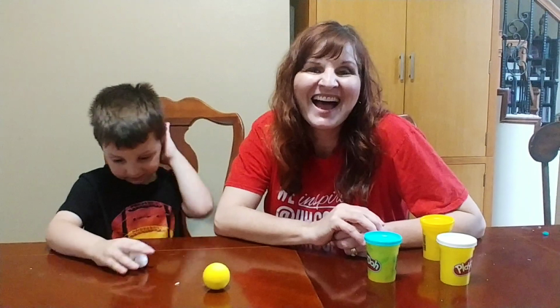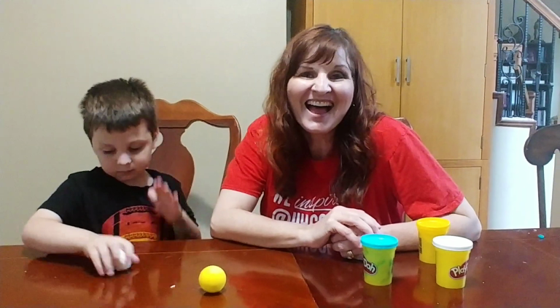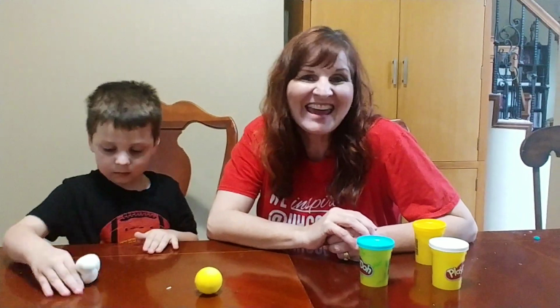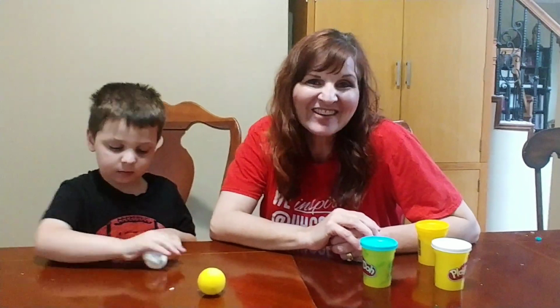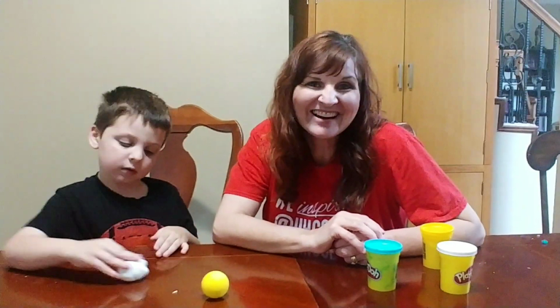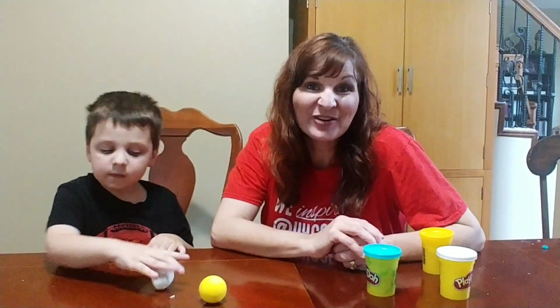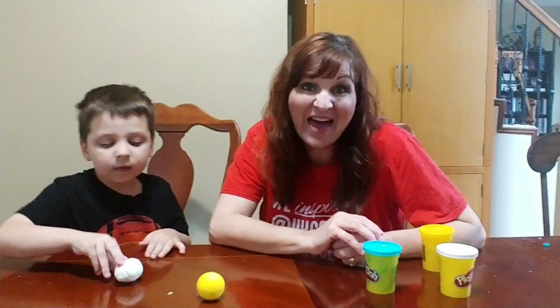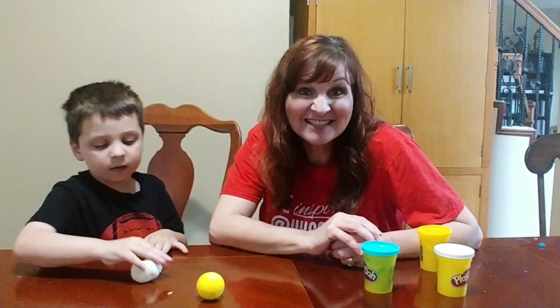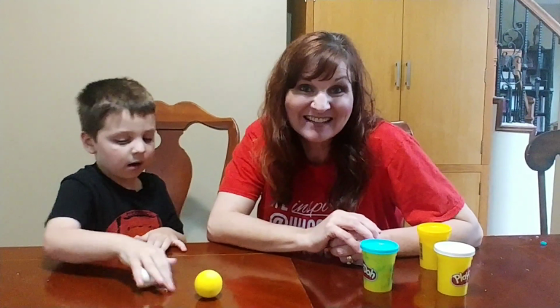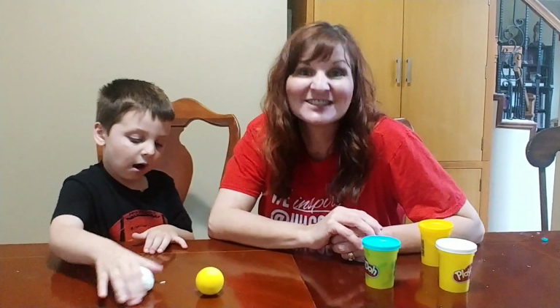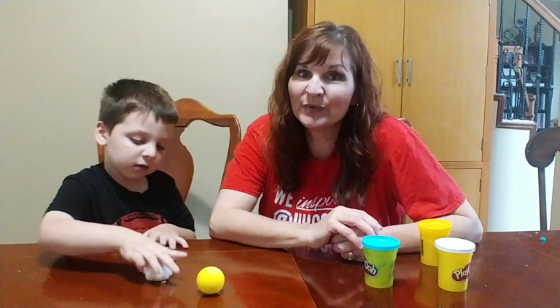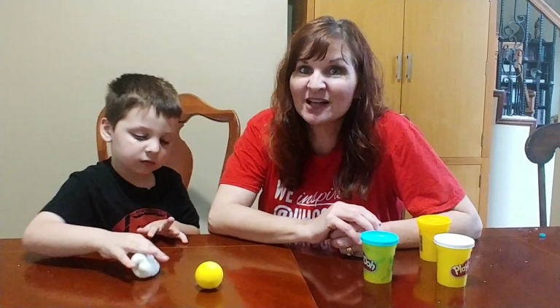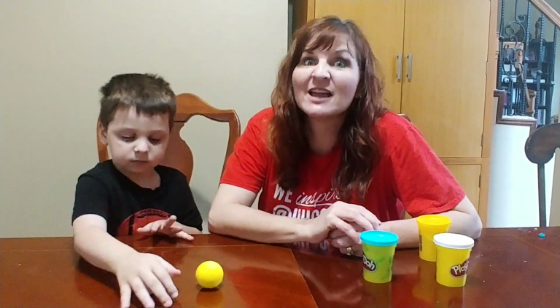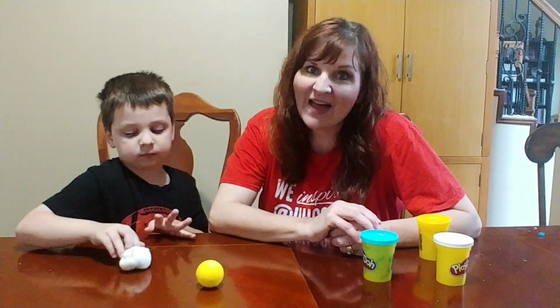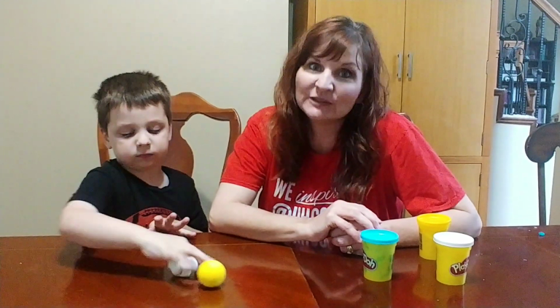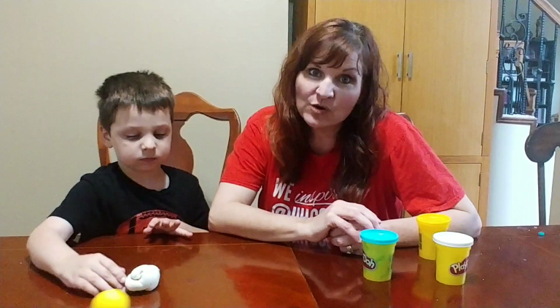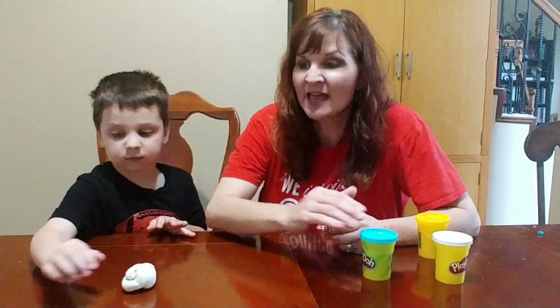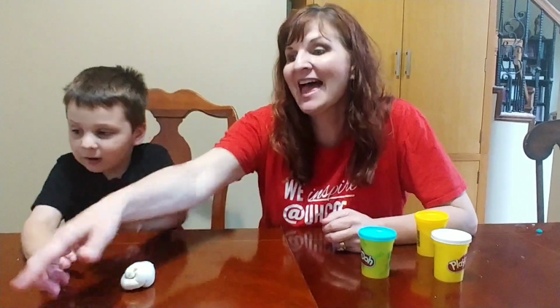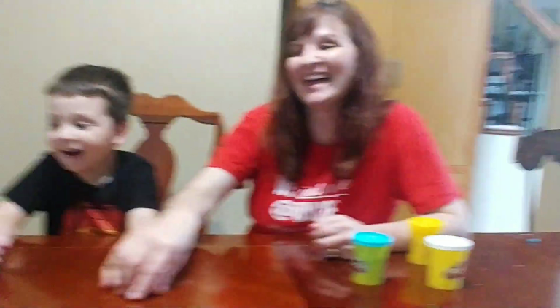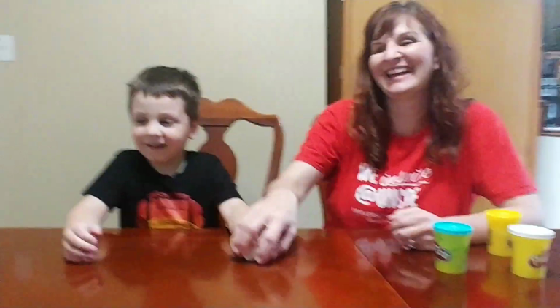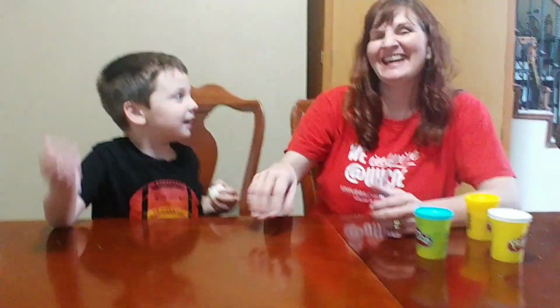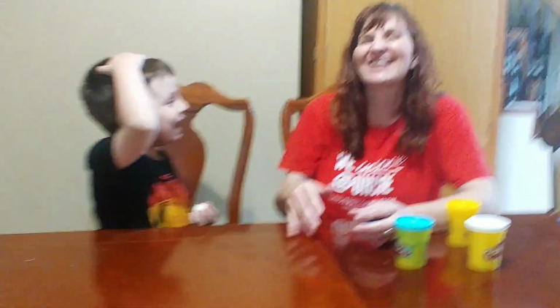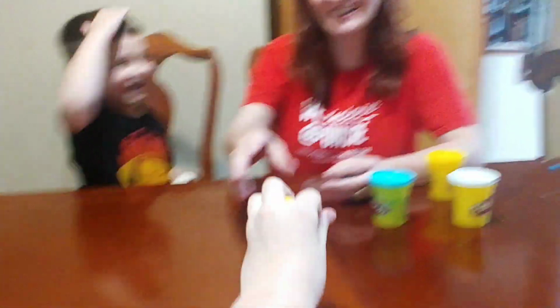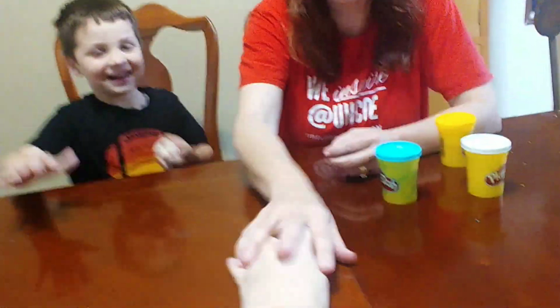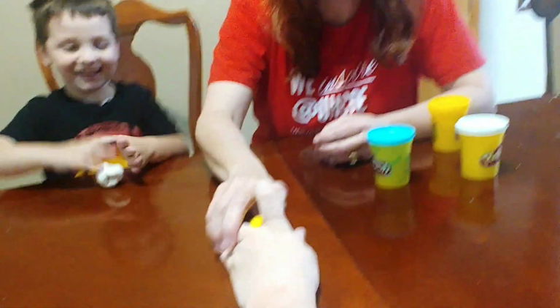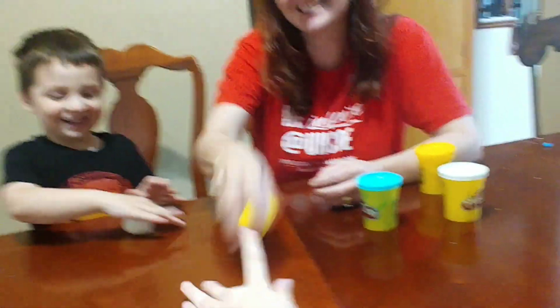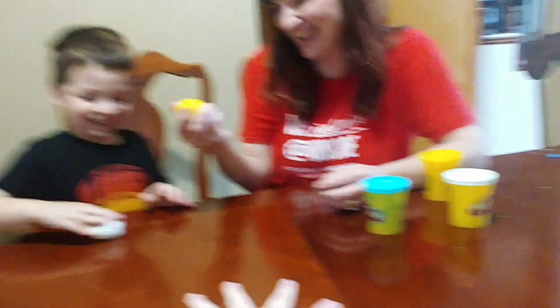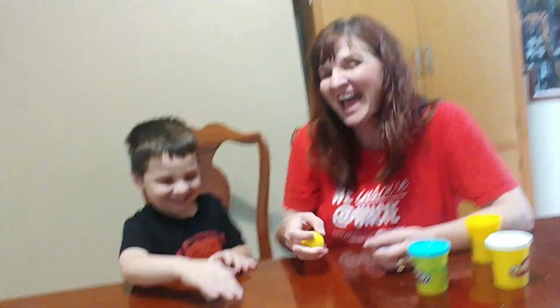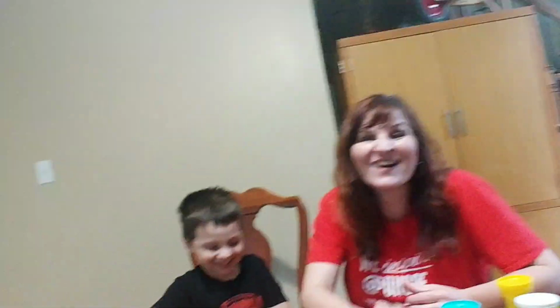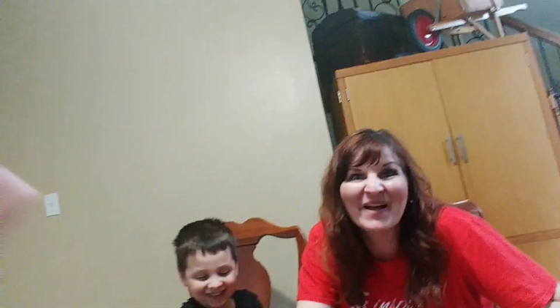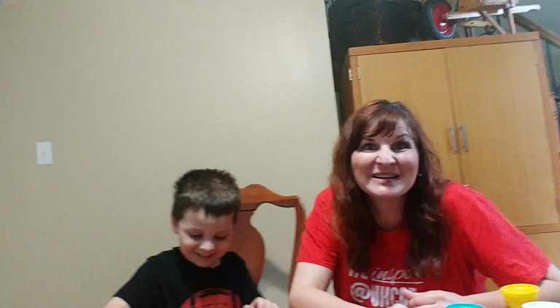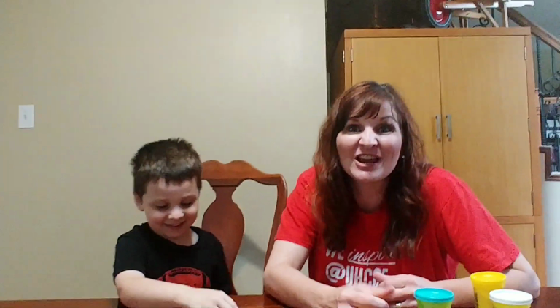Hi, Carrie Cutler here, author of Math Positive Mindsets: Growing a Child's Mind Without Losing Yours. And I'm up here with my special helper Knox today, and we're talking about 3D shapes.